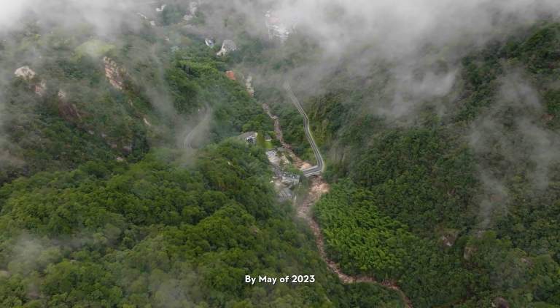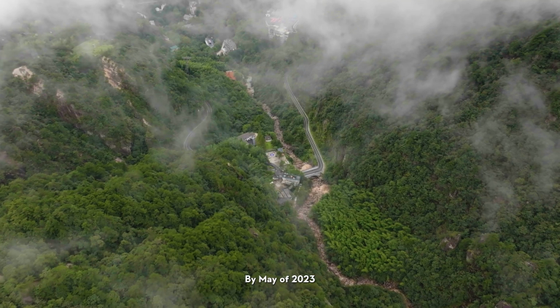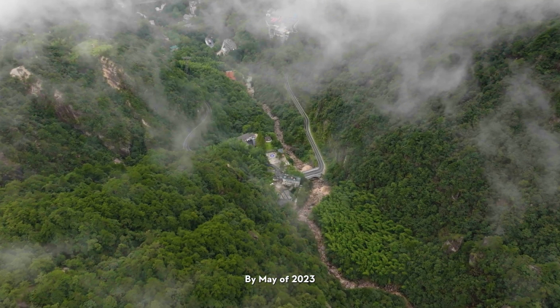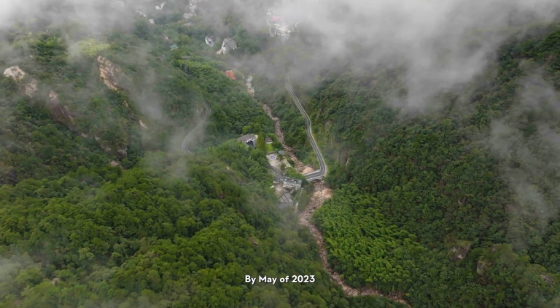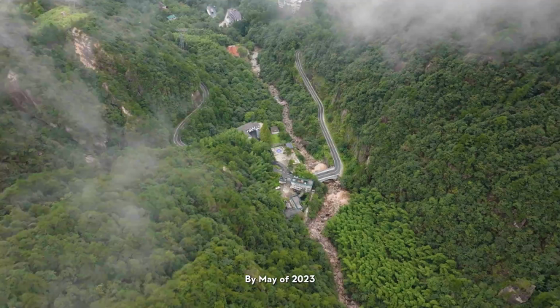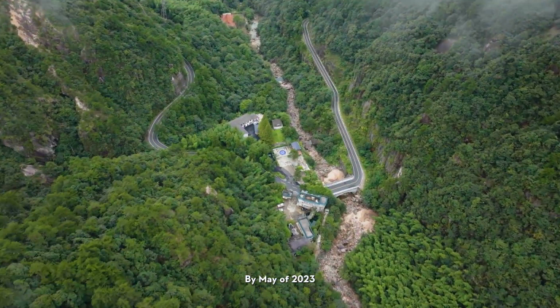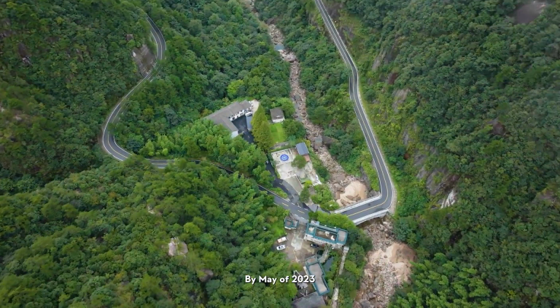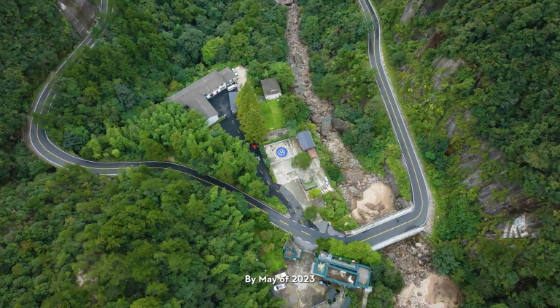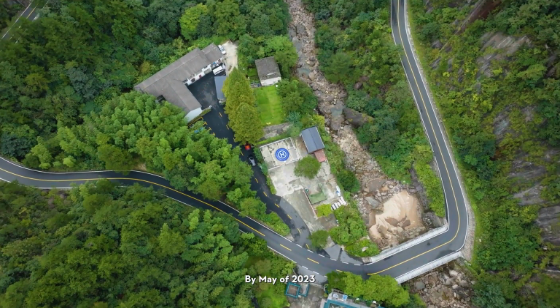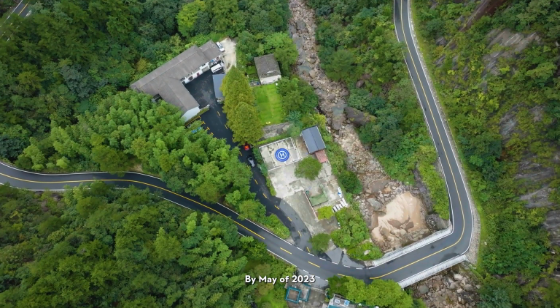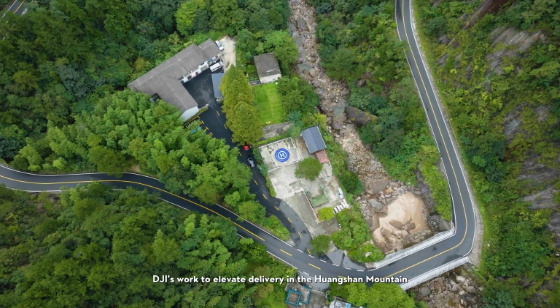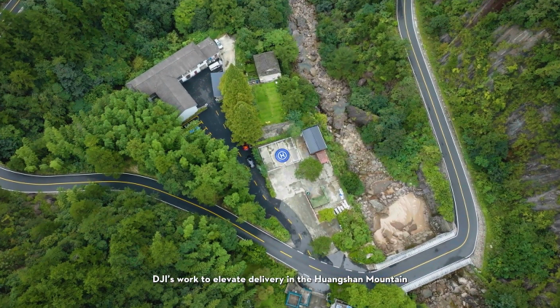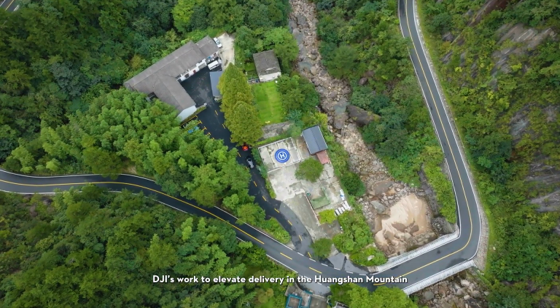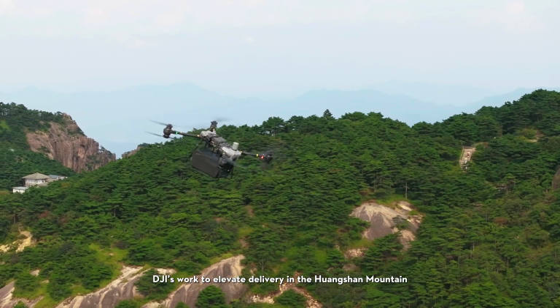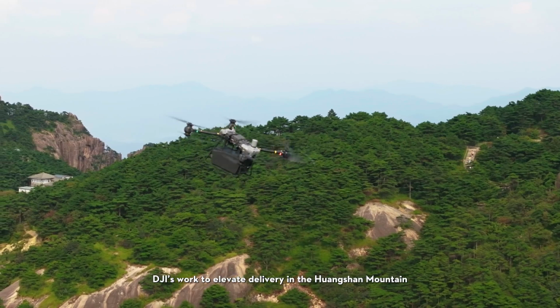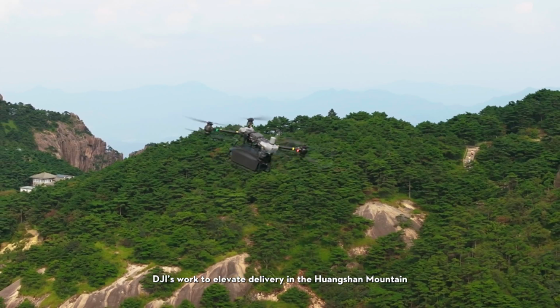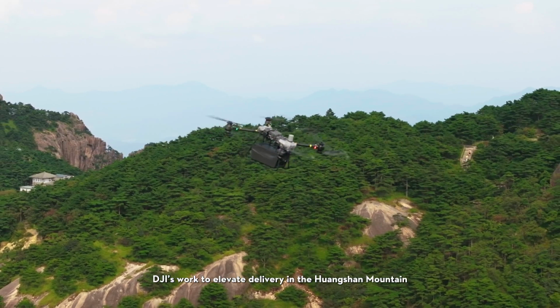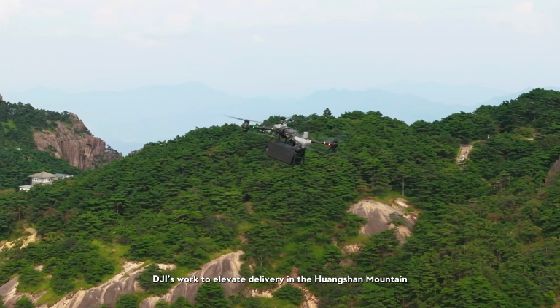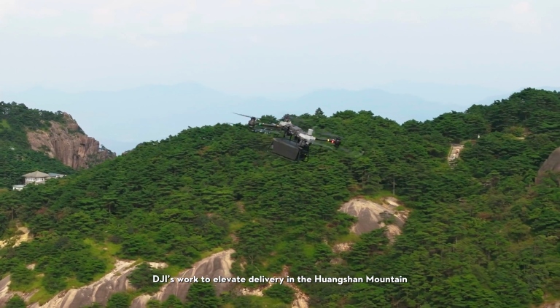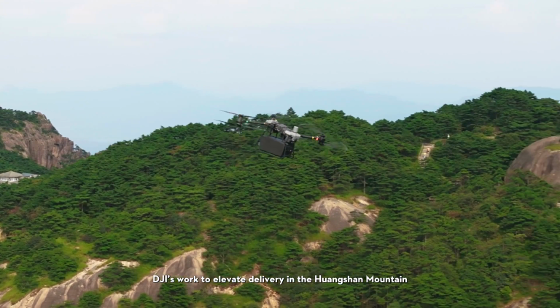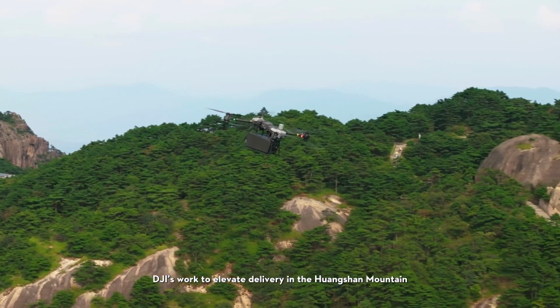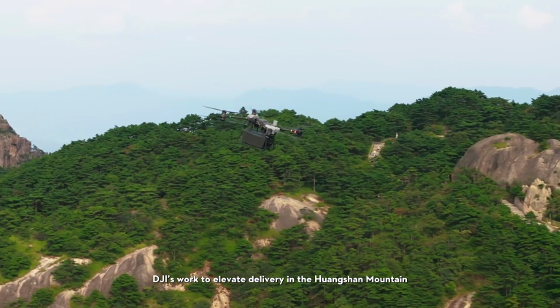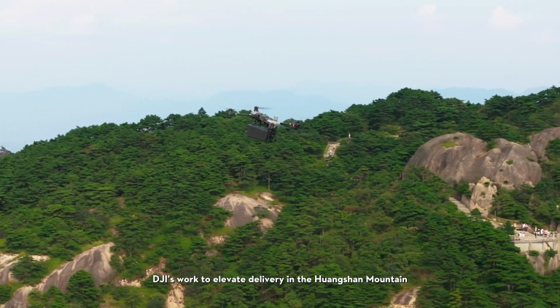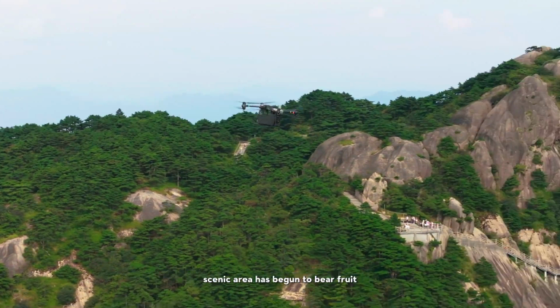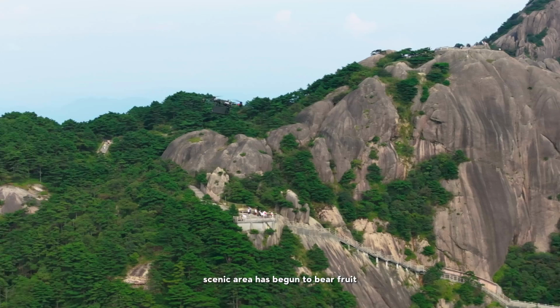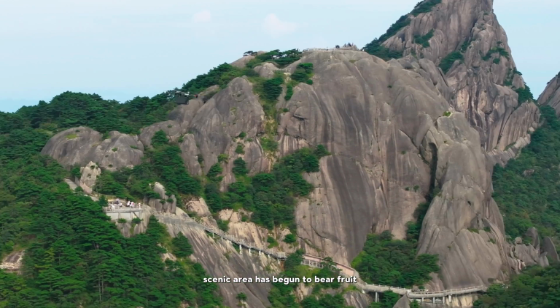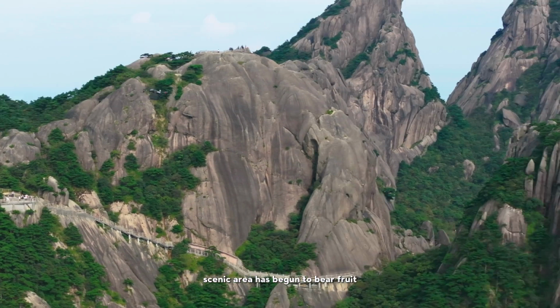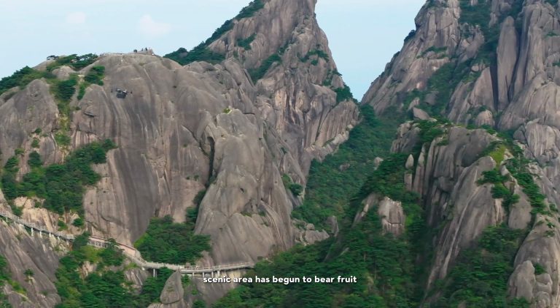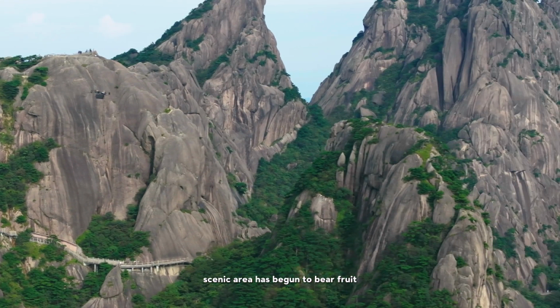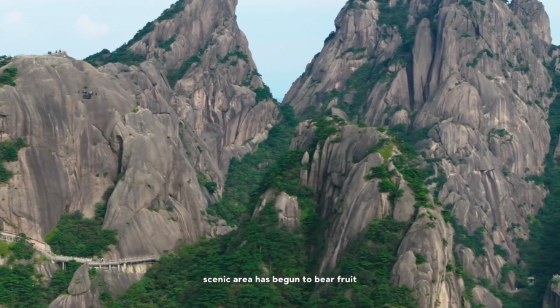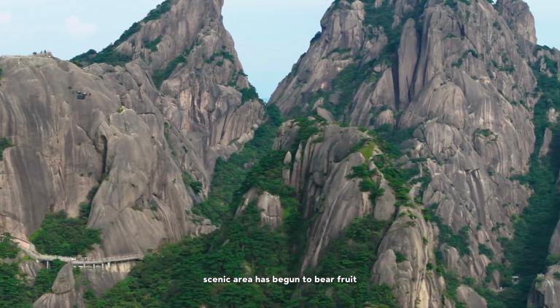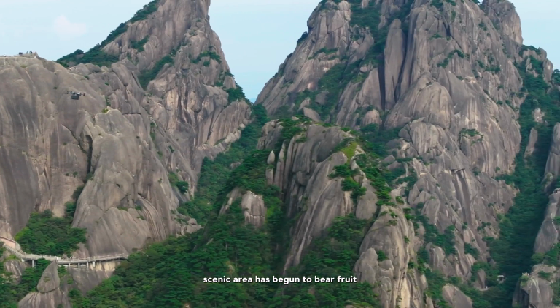By May of 2023, DJI's work to elevate delivery in the Huangshan mountain scenic area has begun to bear fruit.